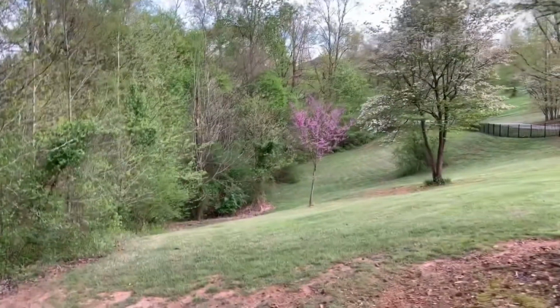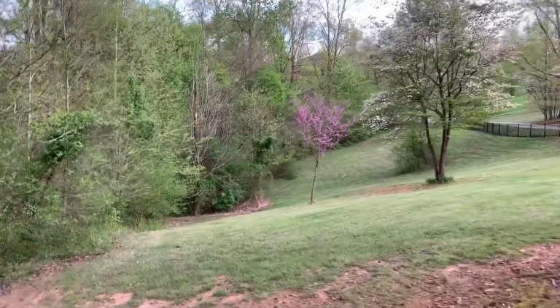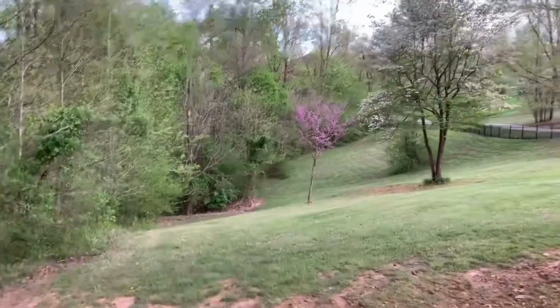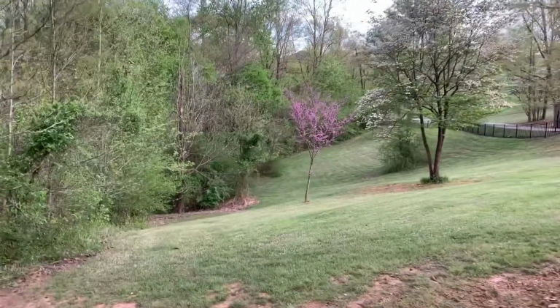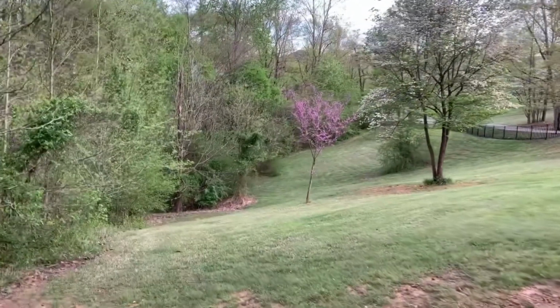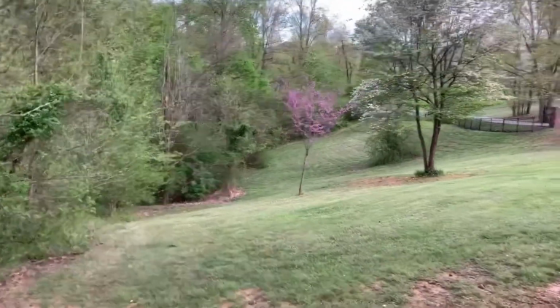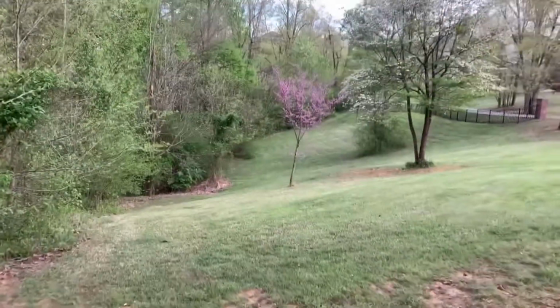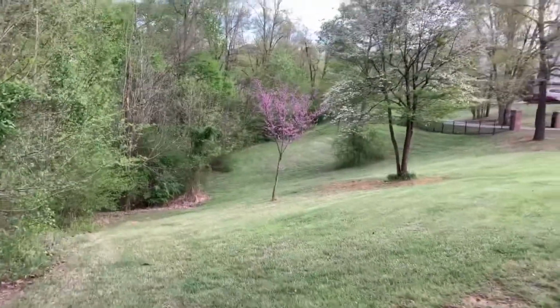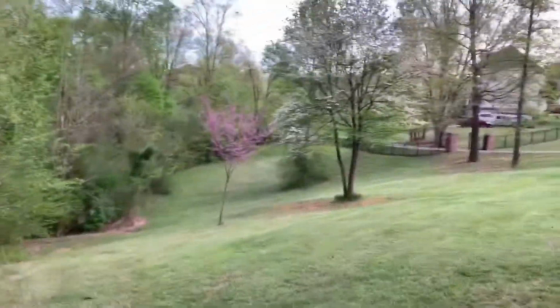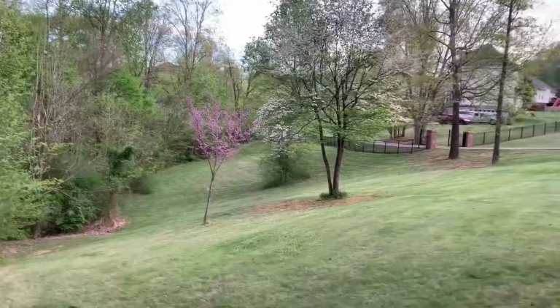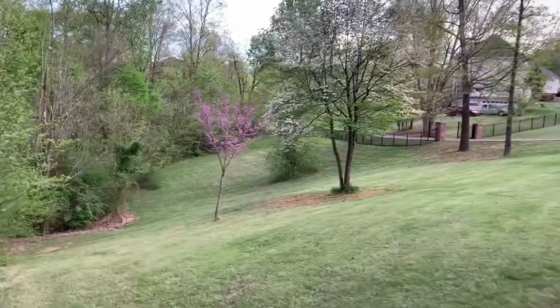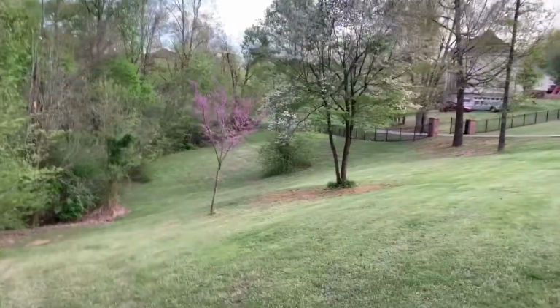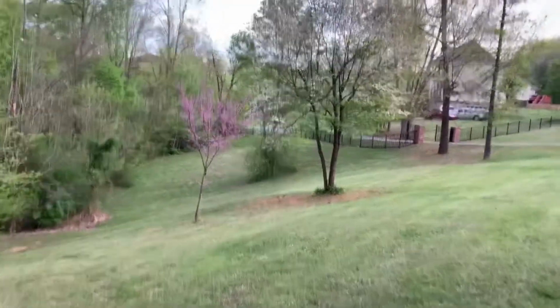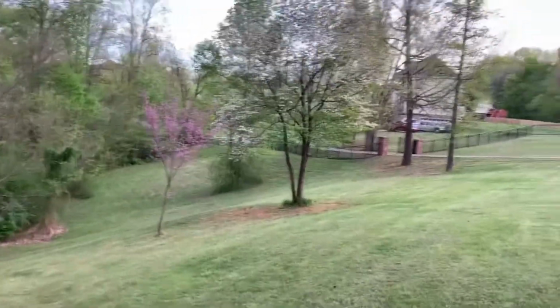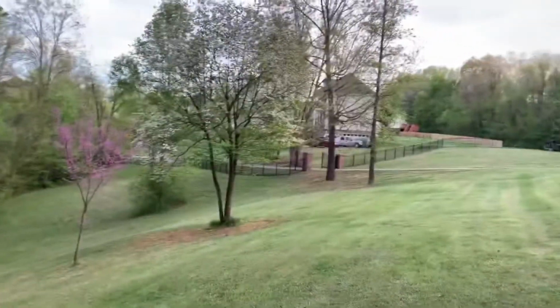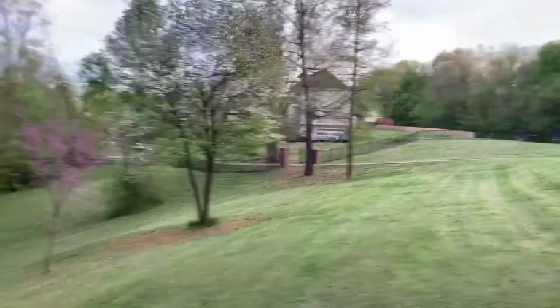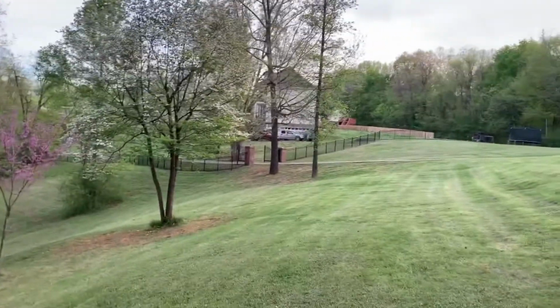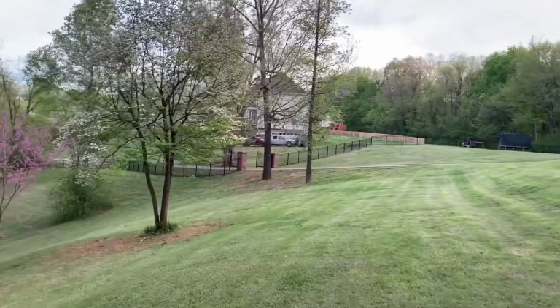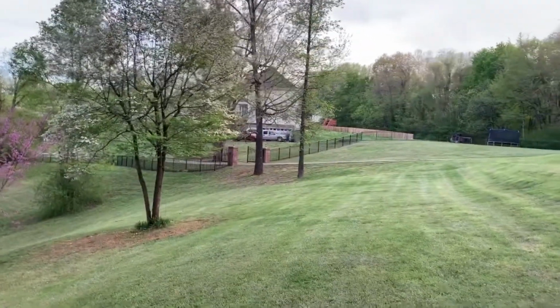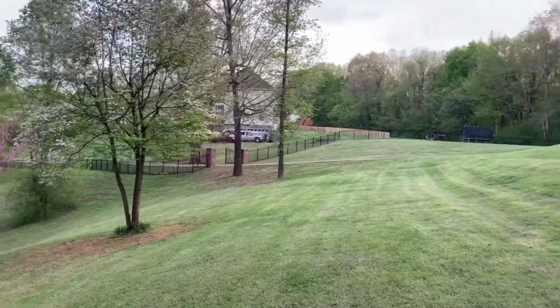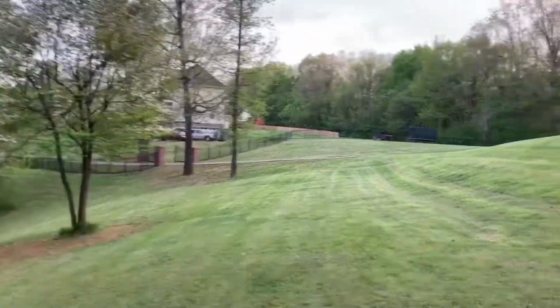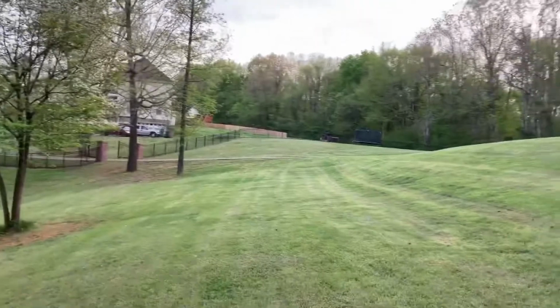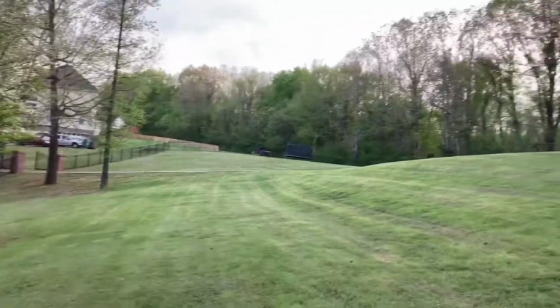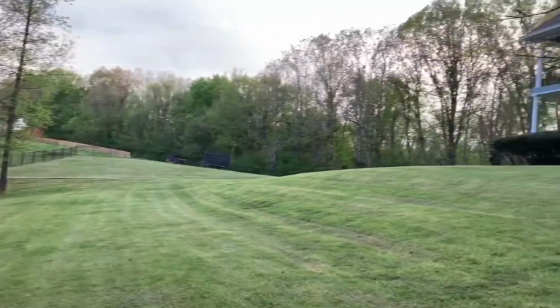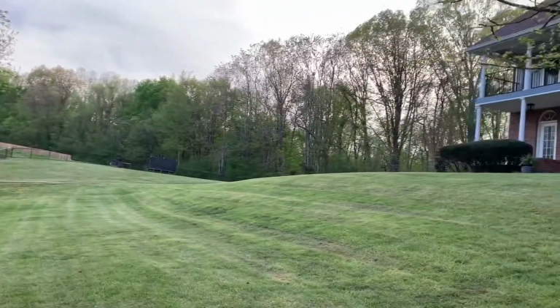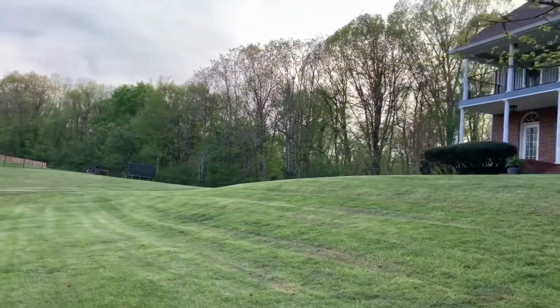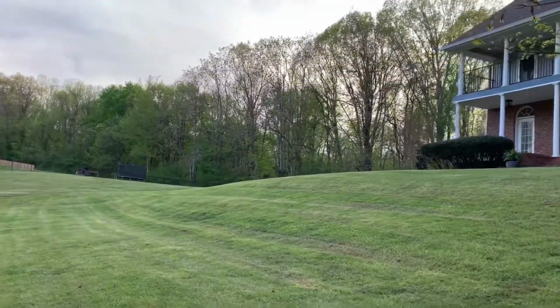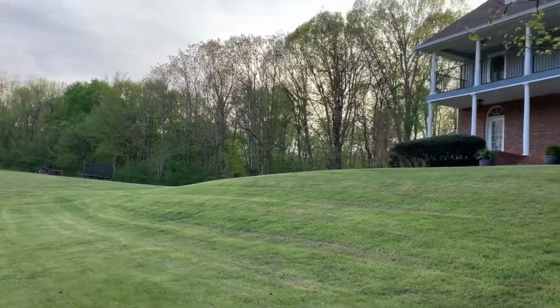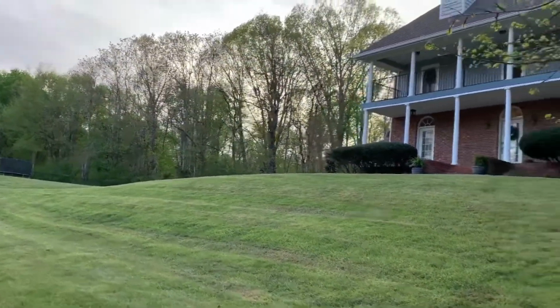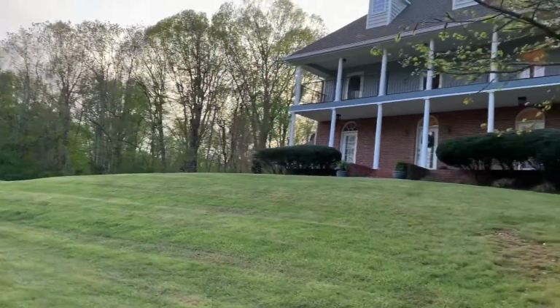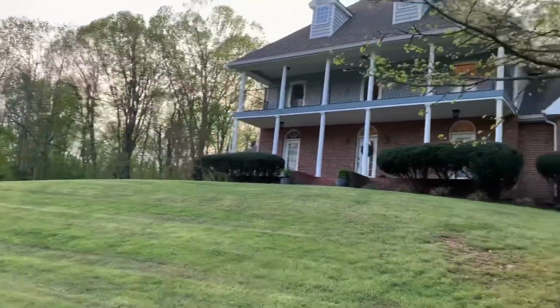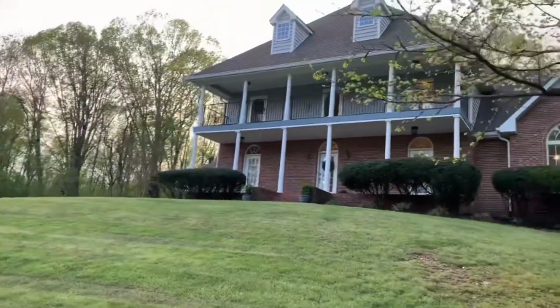There are bloodhounds out here in the neighborhood — you can tell that. You can go to the front here.